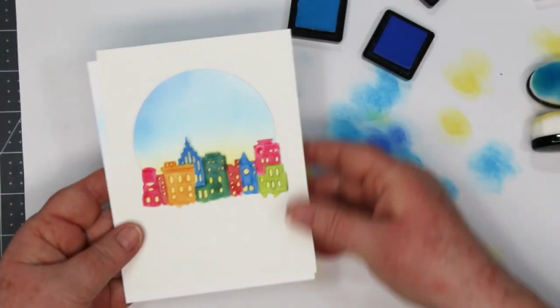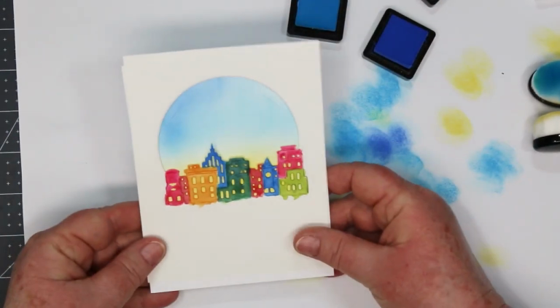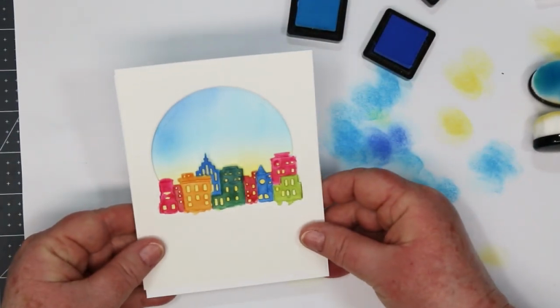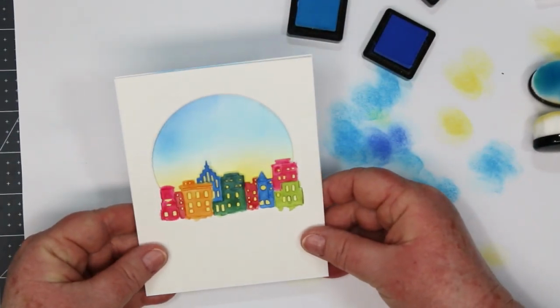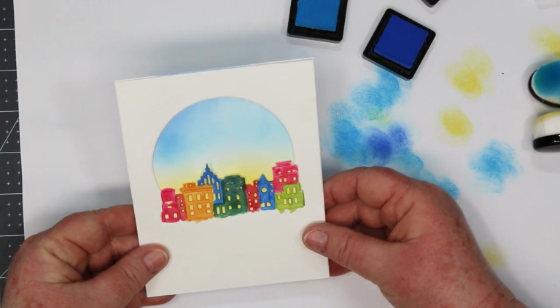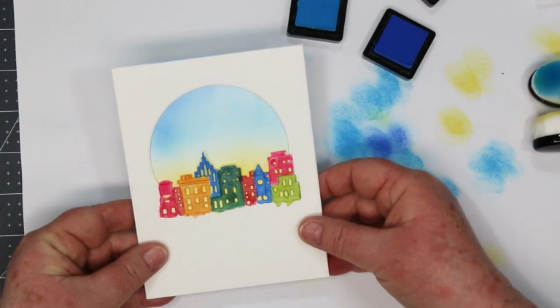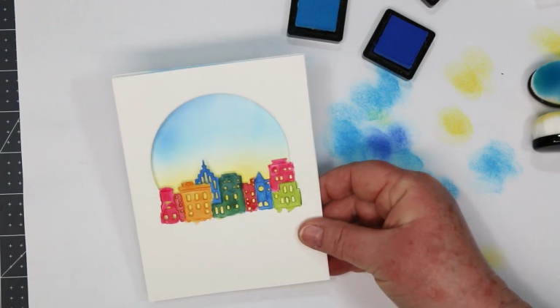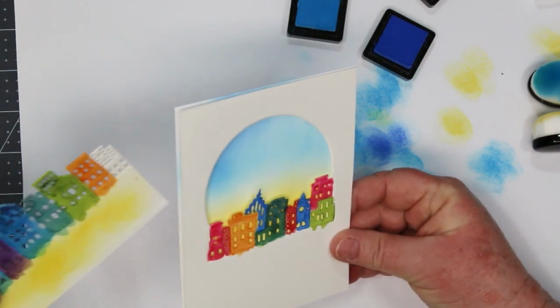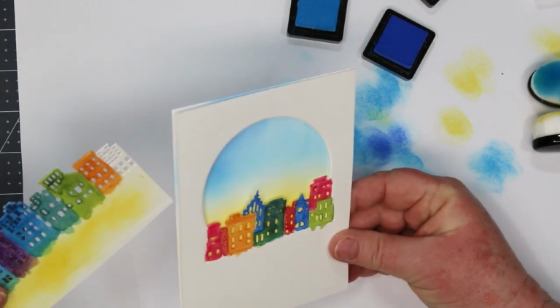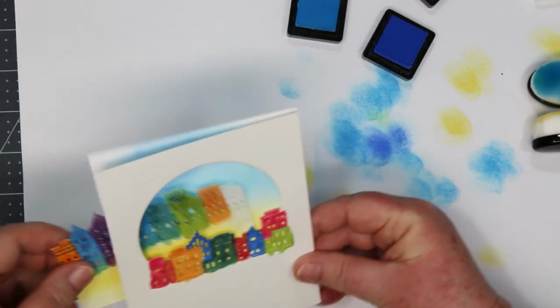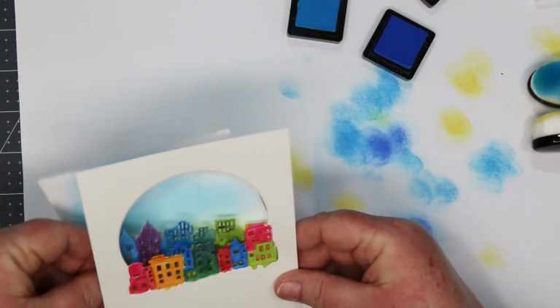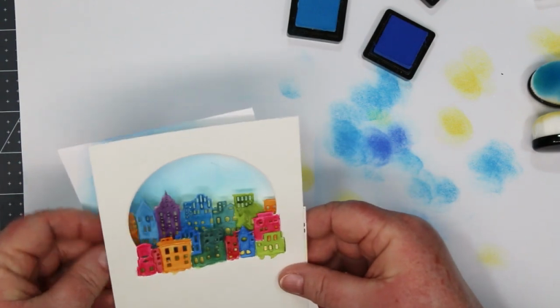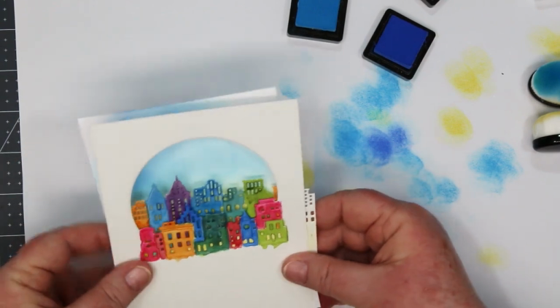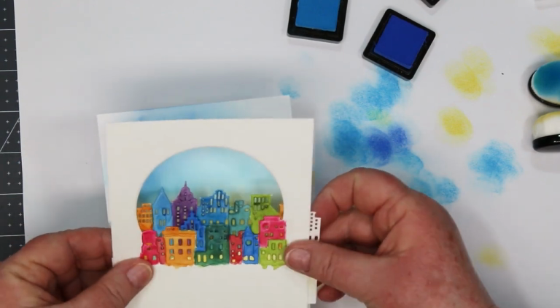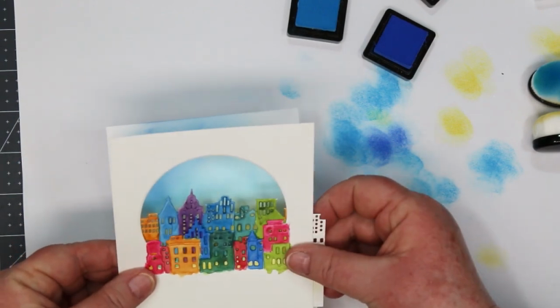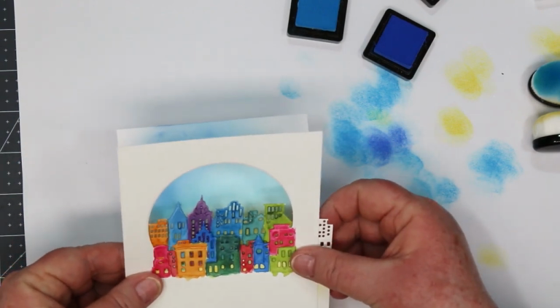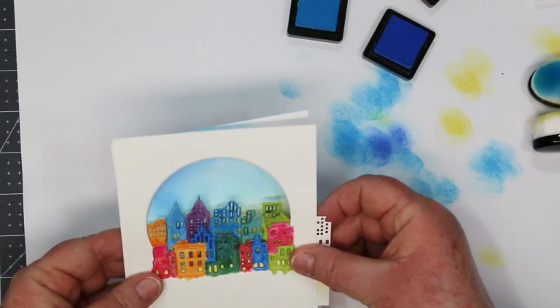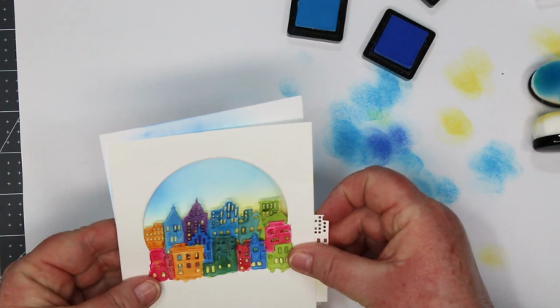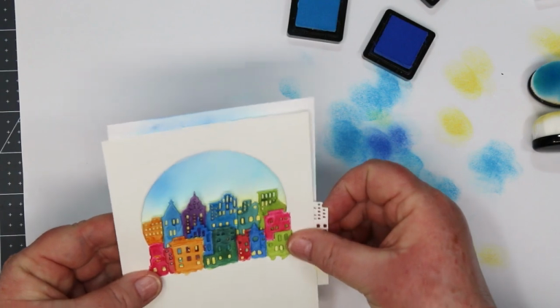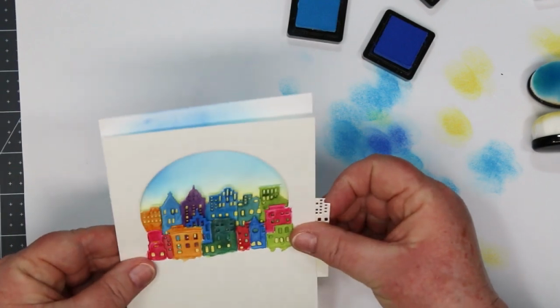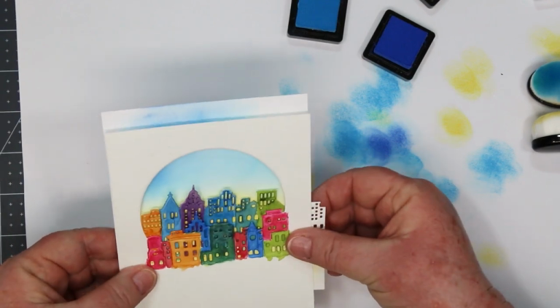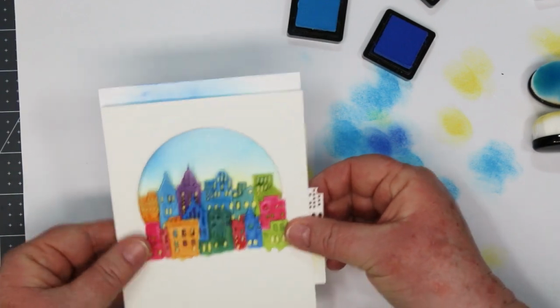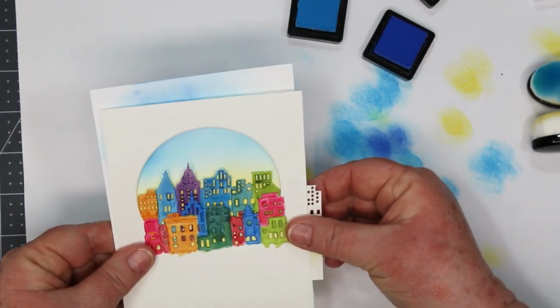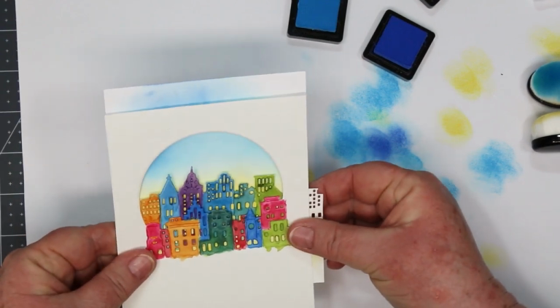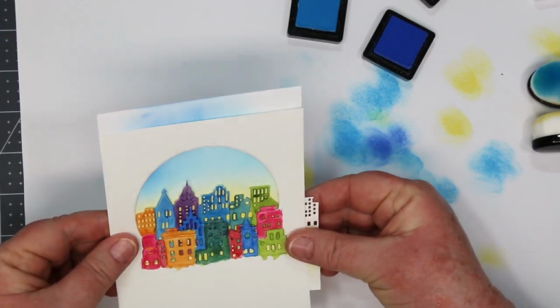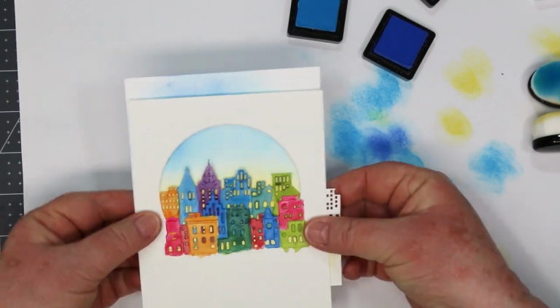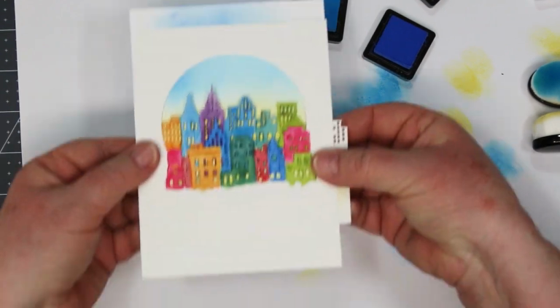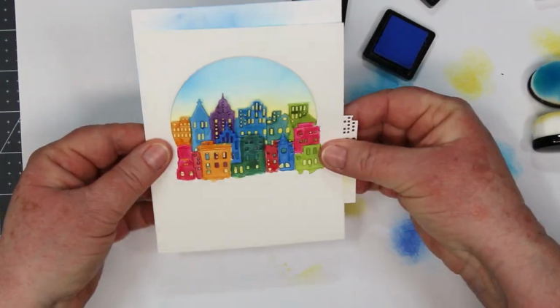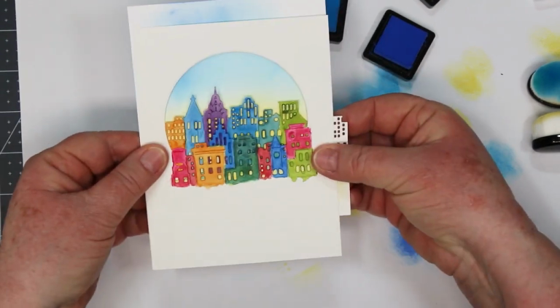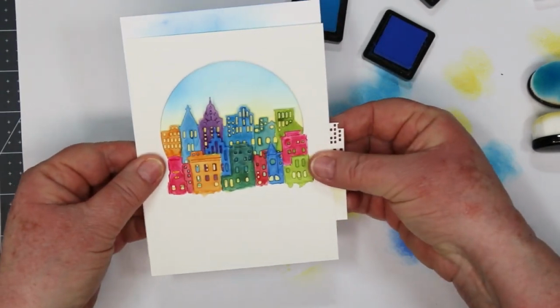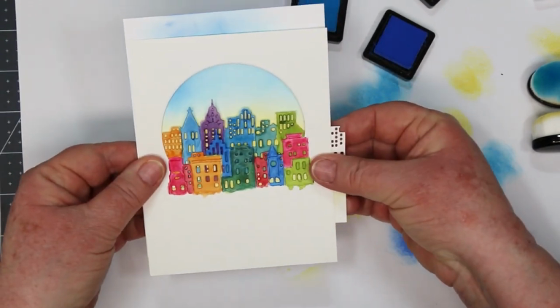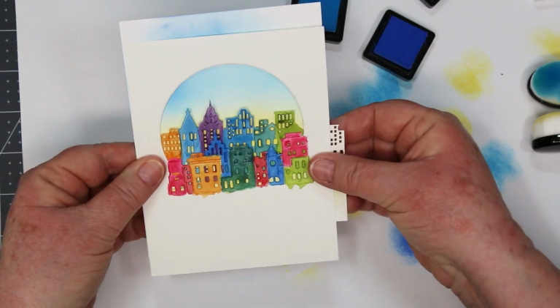Okay so then you want to test it out and see where you're going. You want to stick that second part of the city in behind to make sure that you have enough yellow to see how the windows light up. Isn't that cool? Love it!